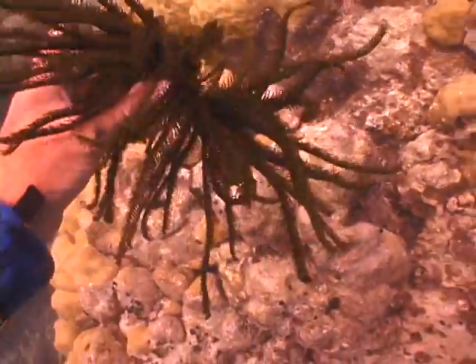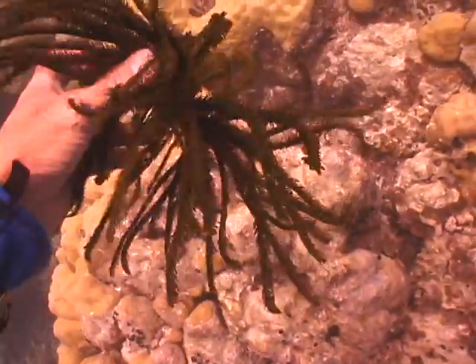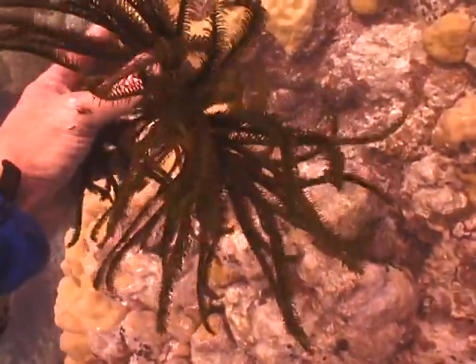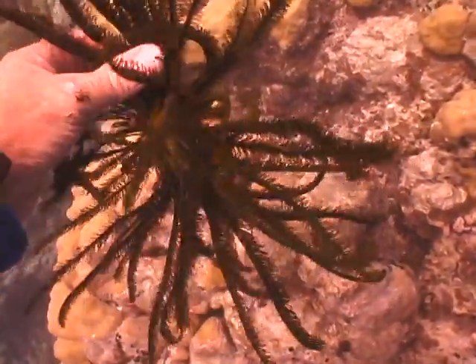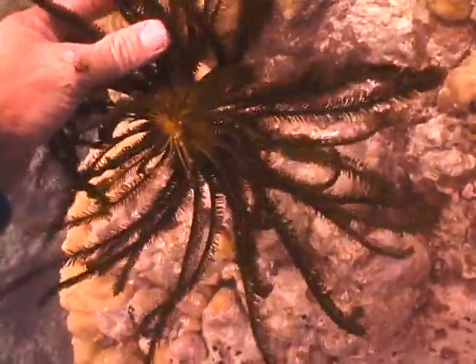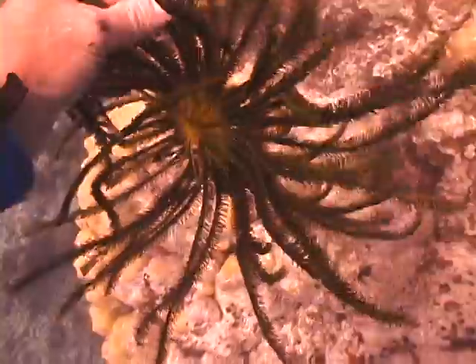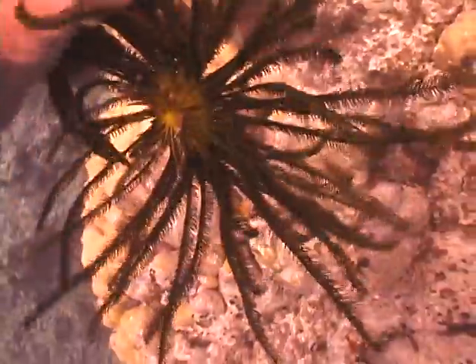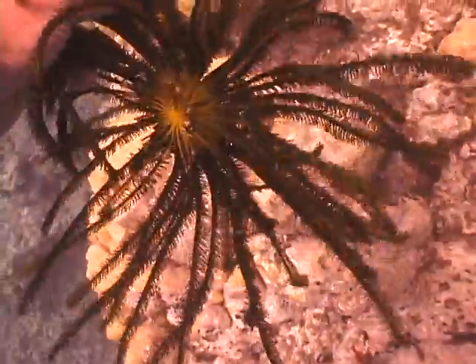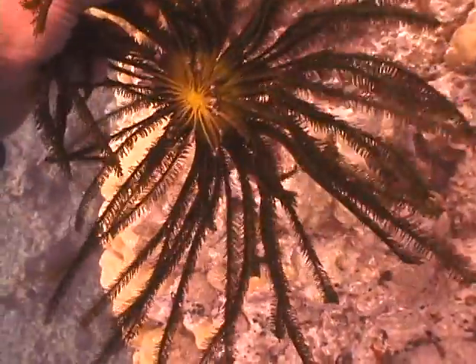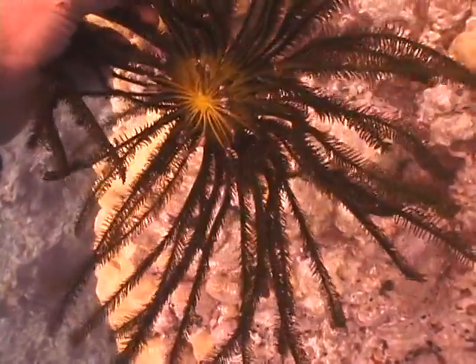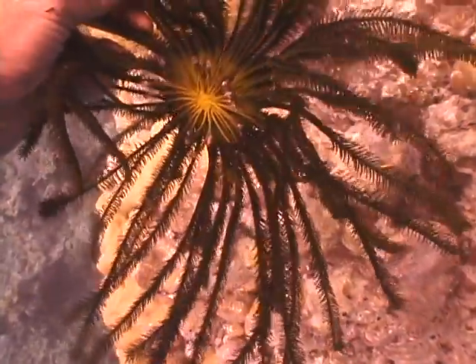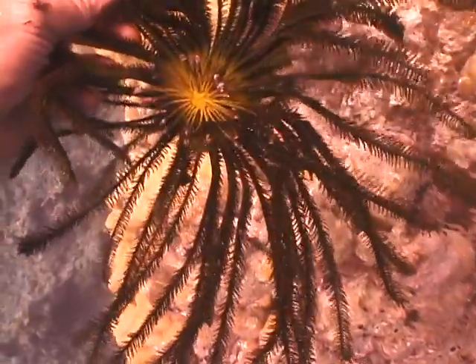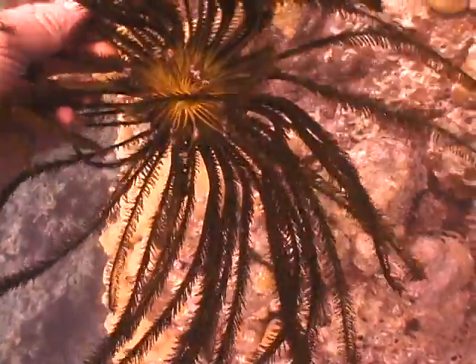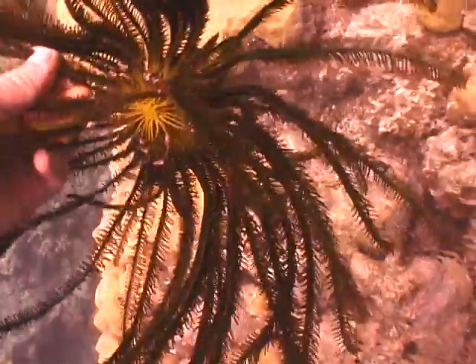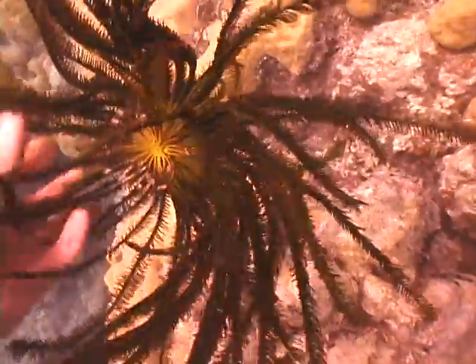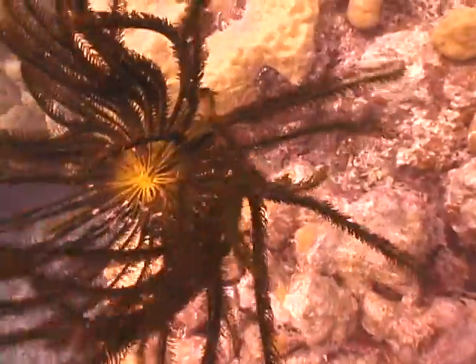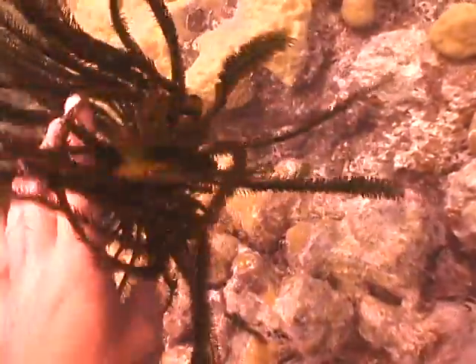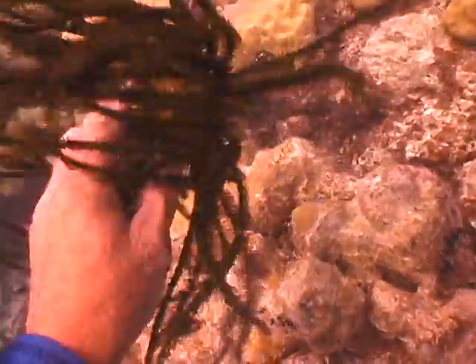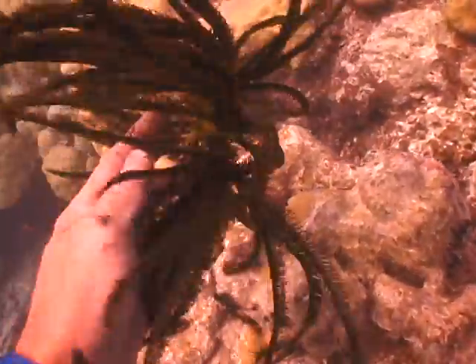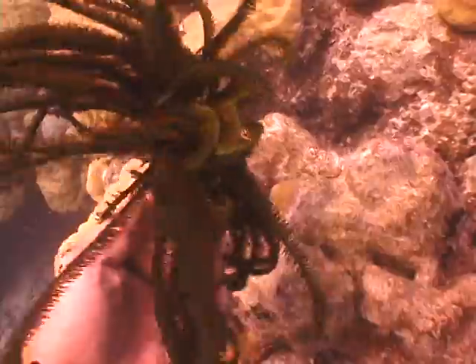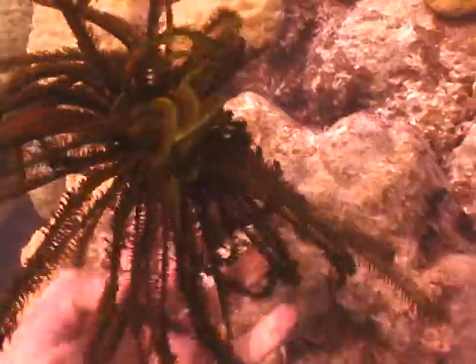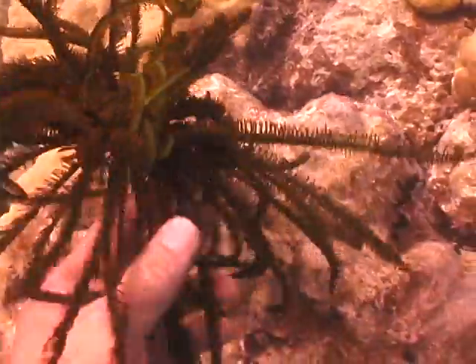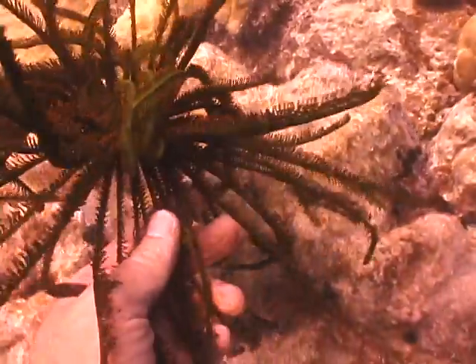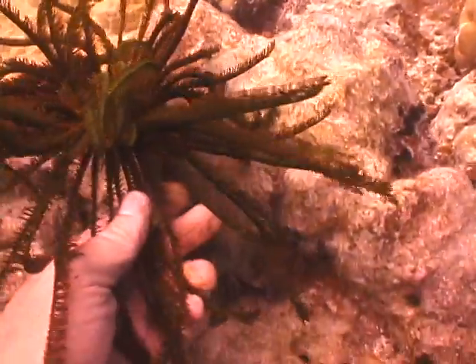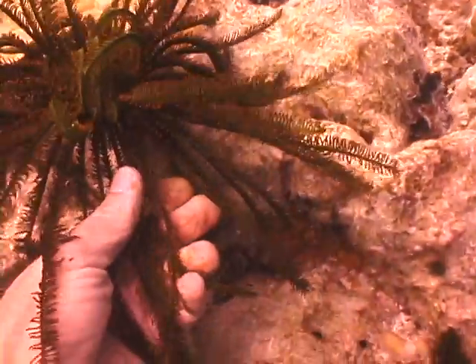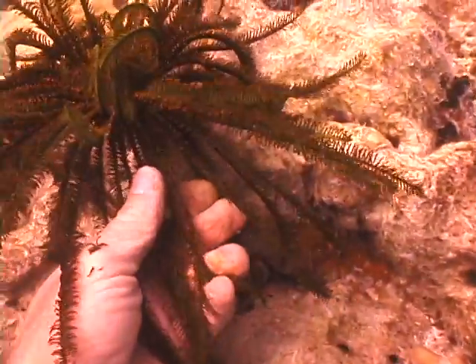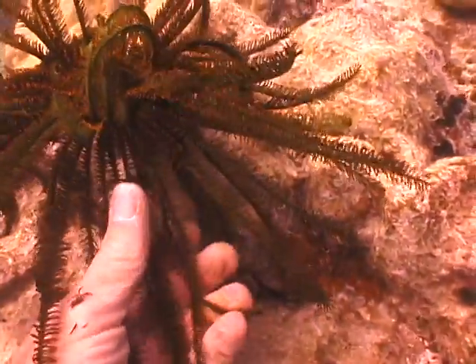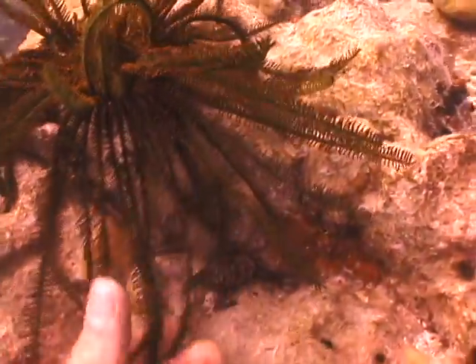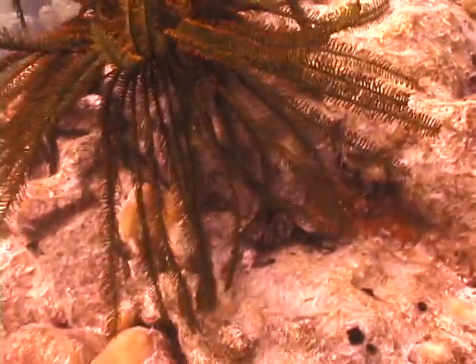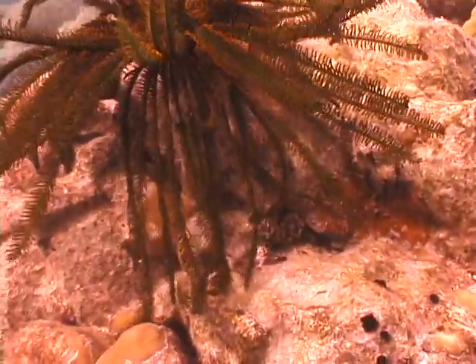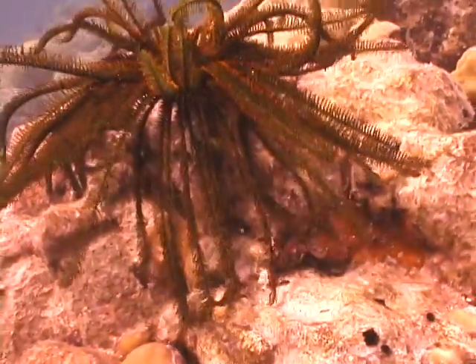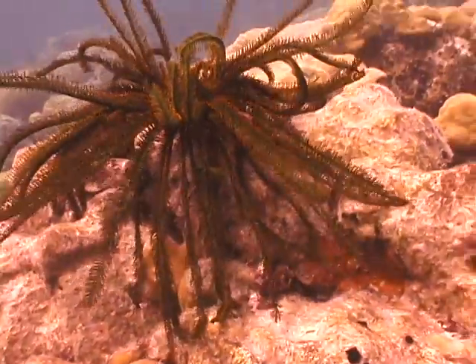We're getting low on air and it's going to be time to go up. A great drift dive.